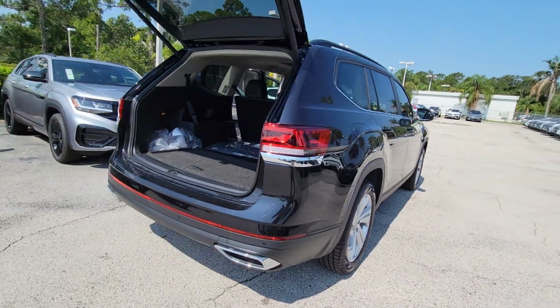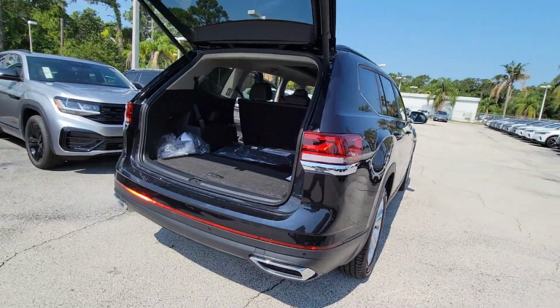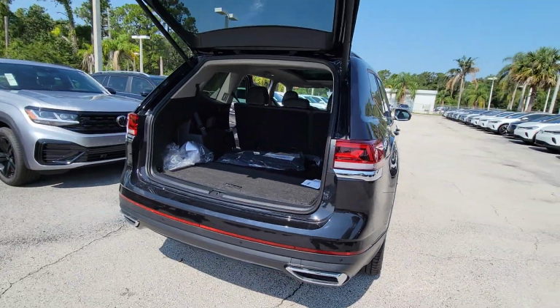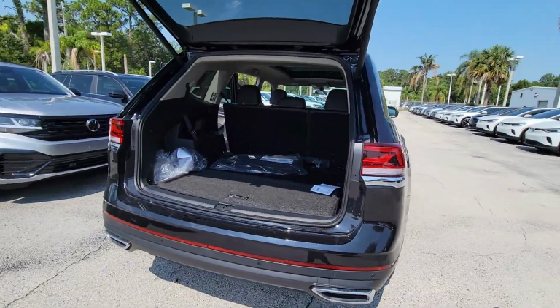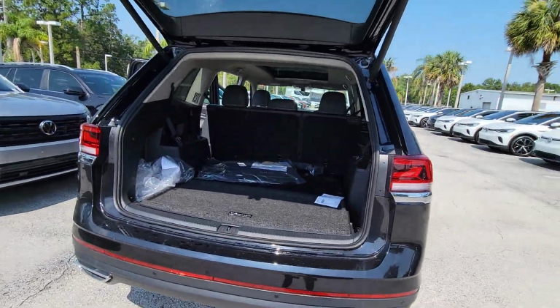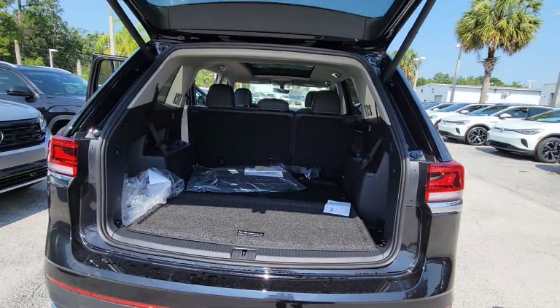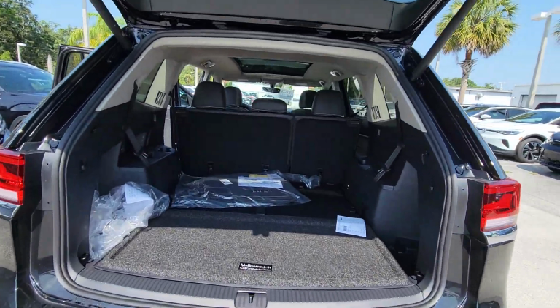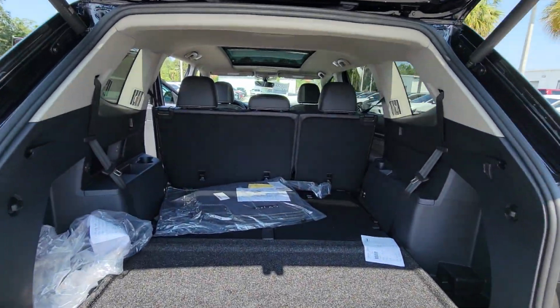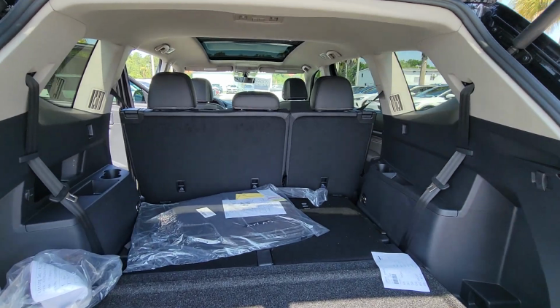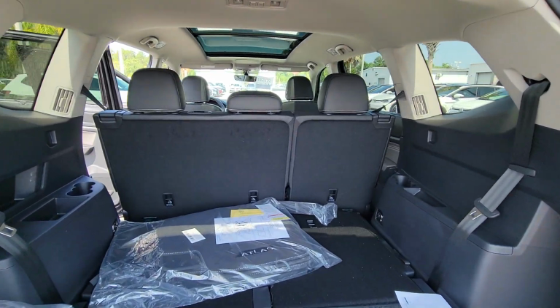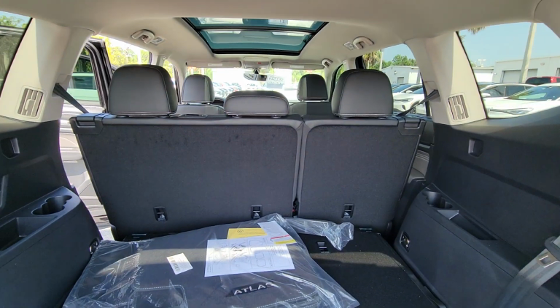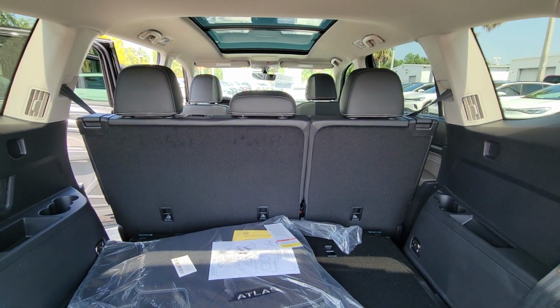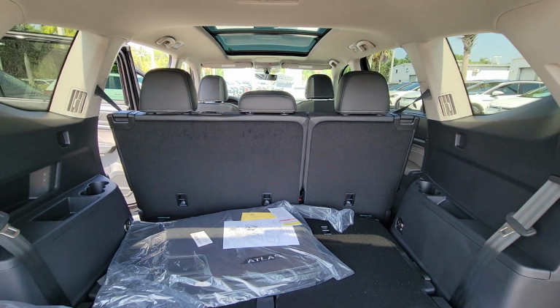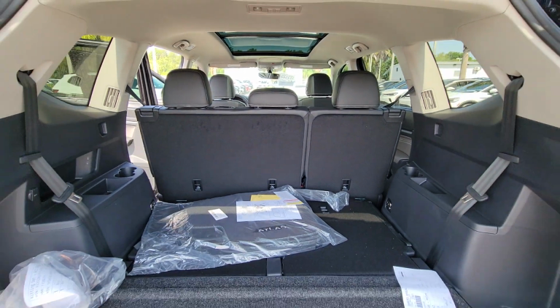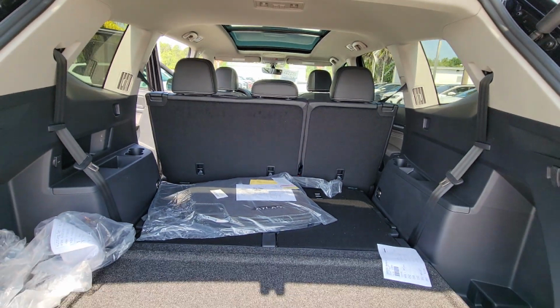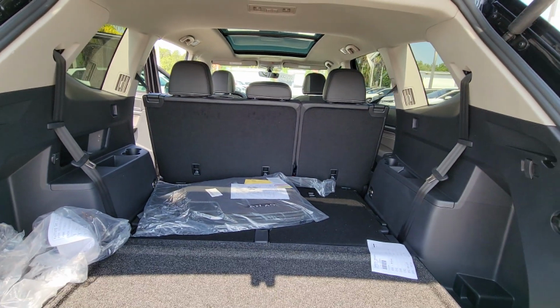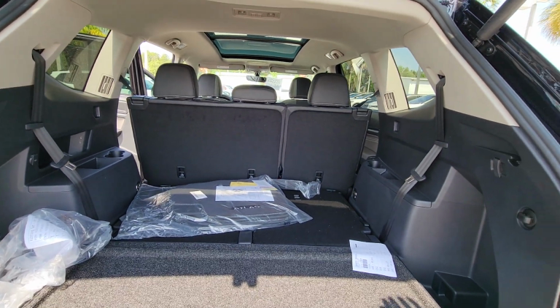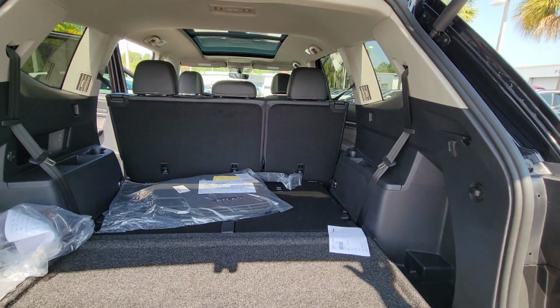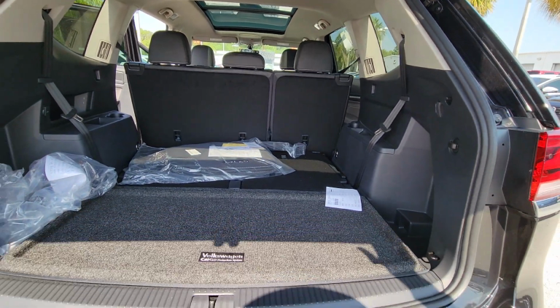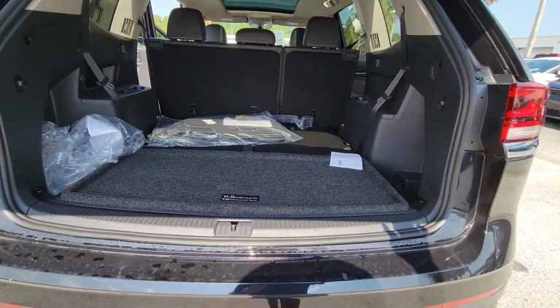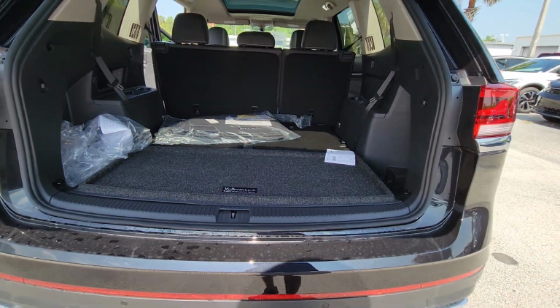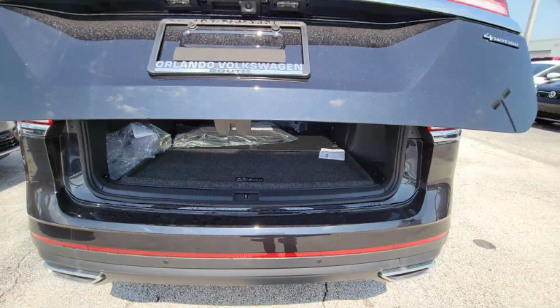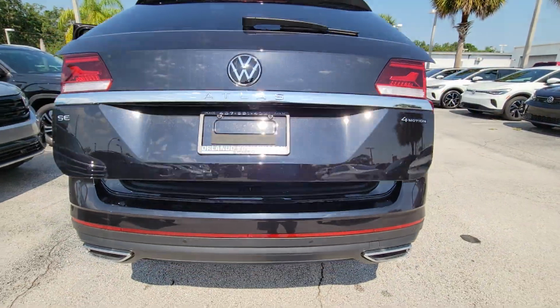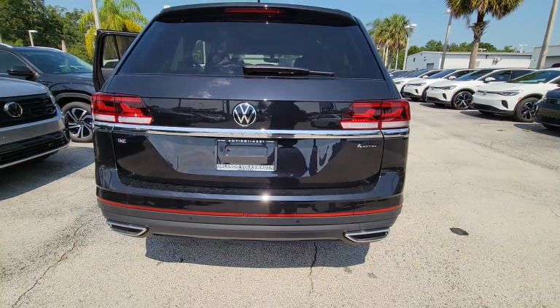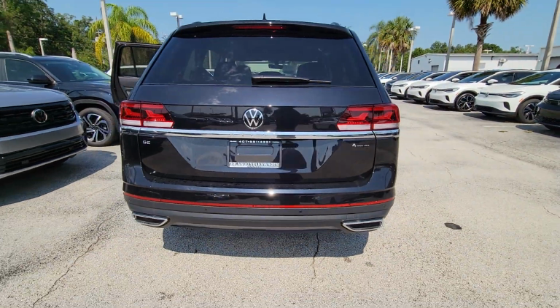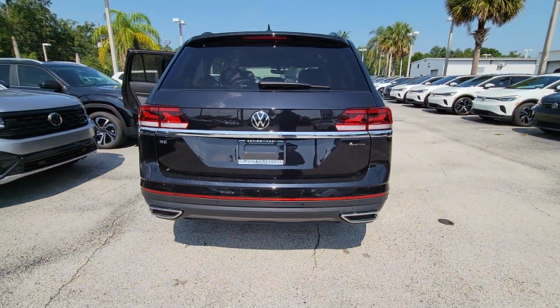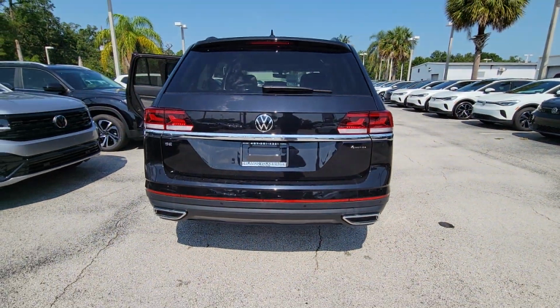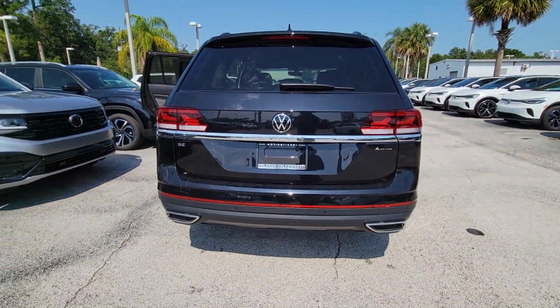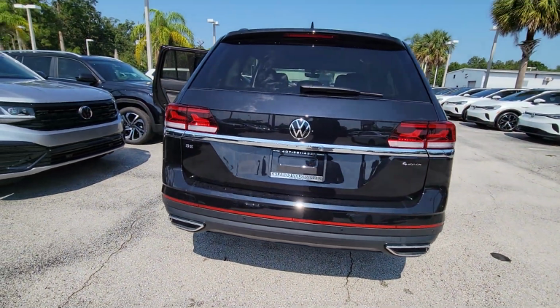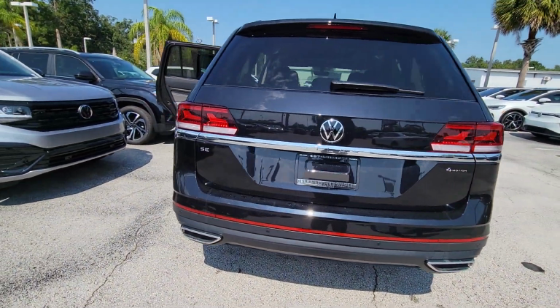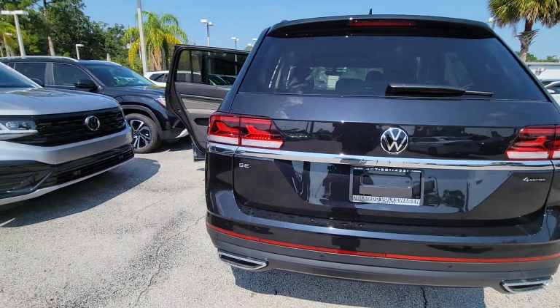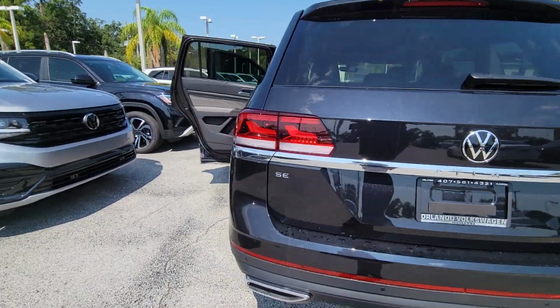The following are some of this vehicle's highlighted options: keyless entry, satellite radio, adaptive cruise control, heated mirrors, power liftgate, fog lamps, power driver's seat, alarm, heated front seat, rear AC.